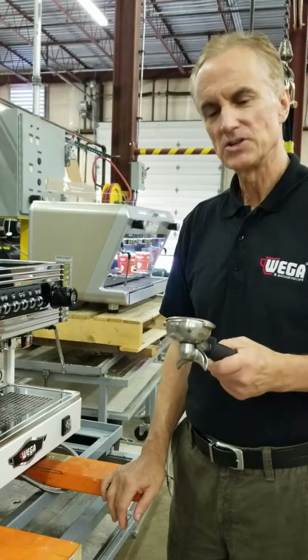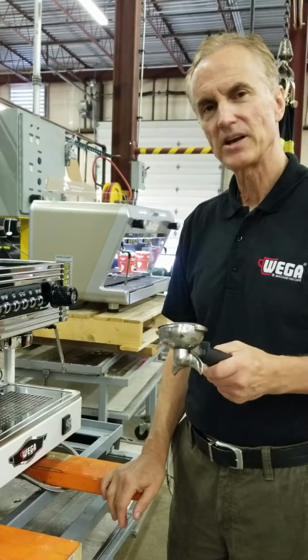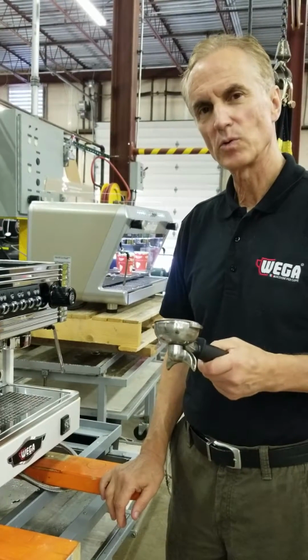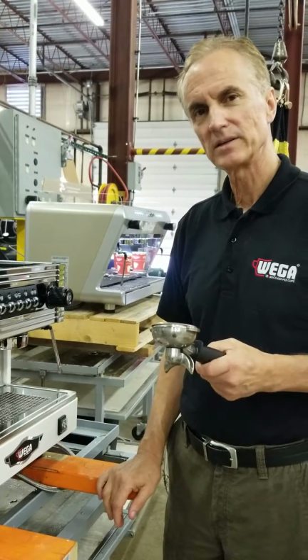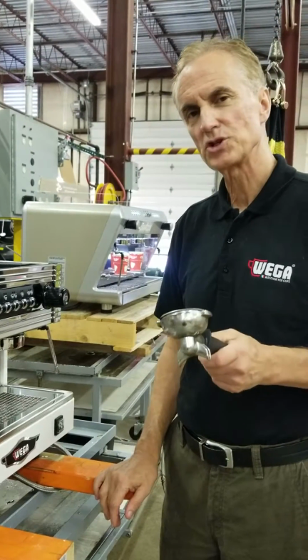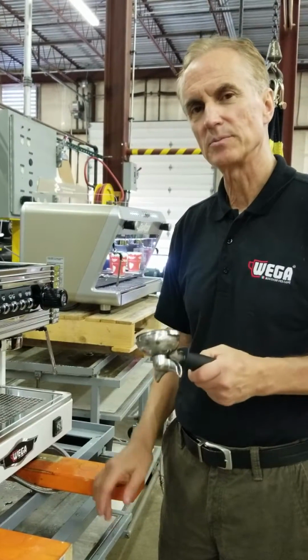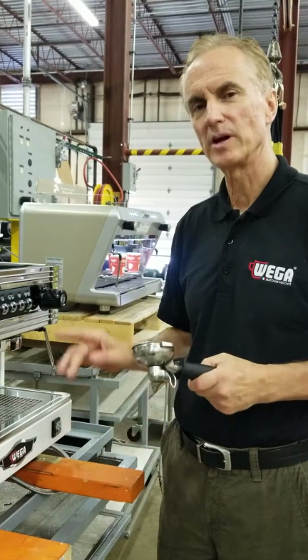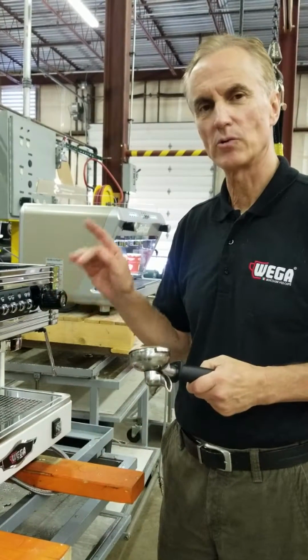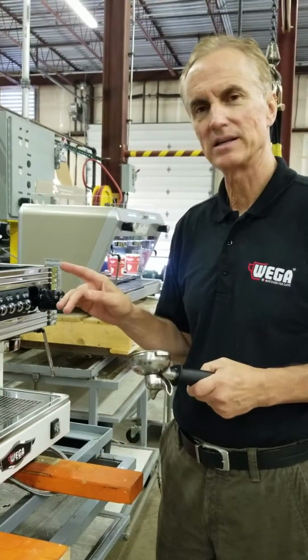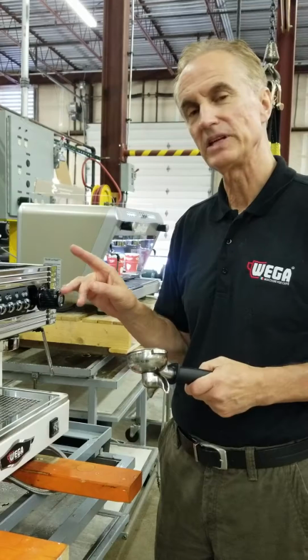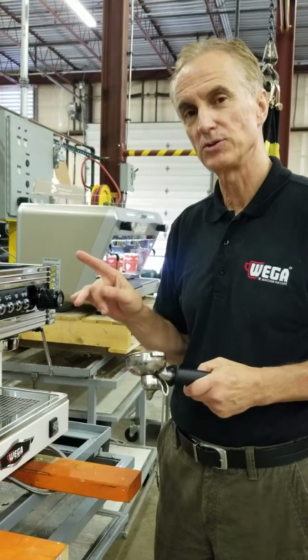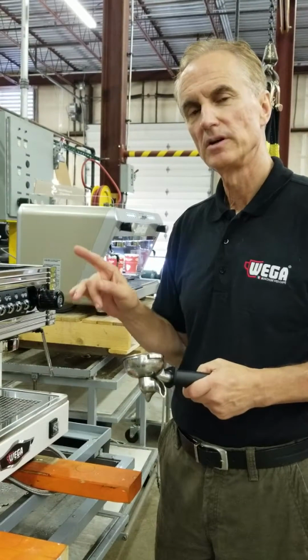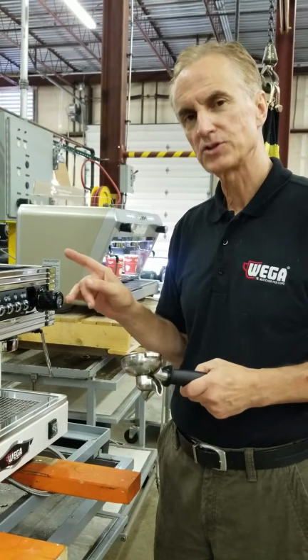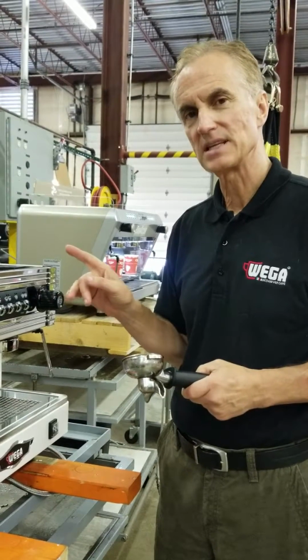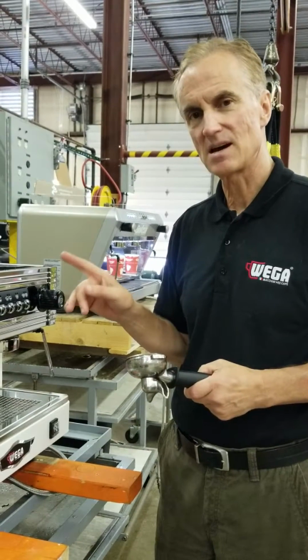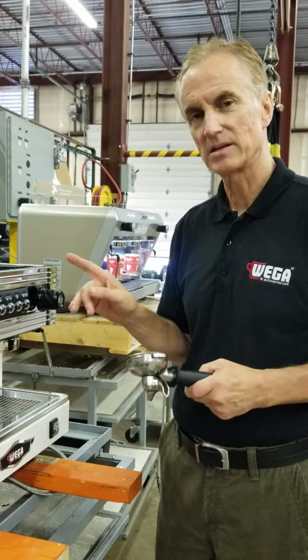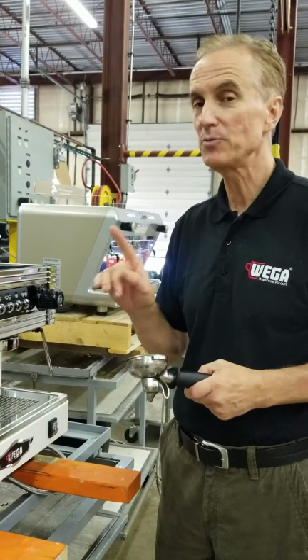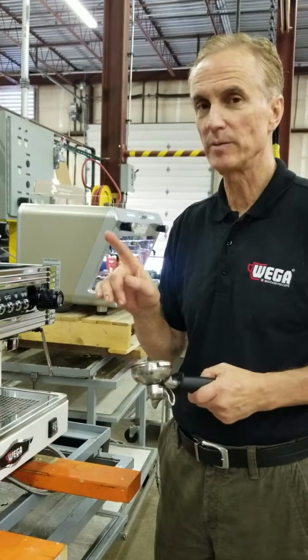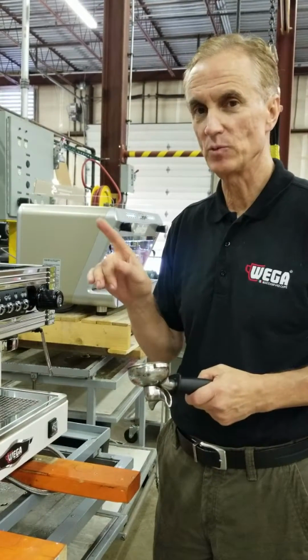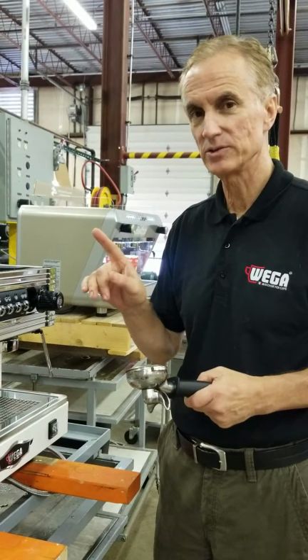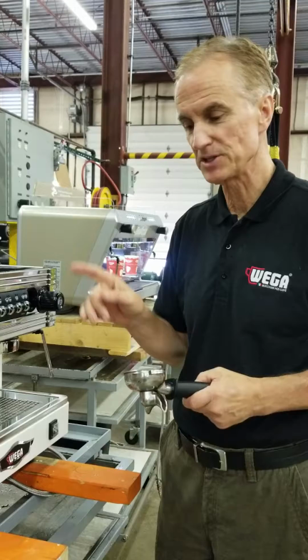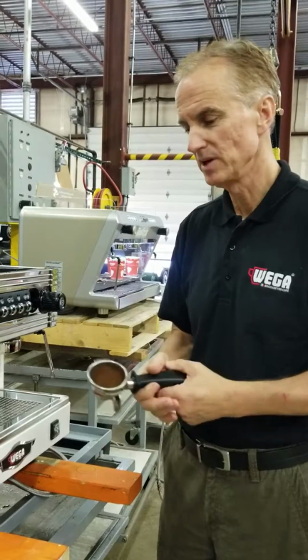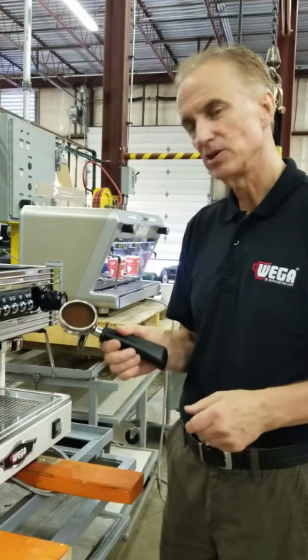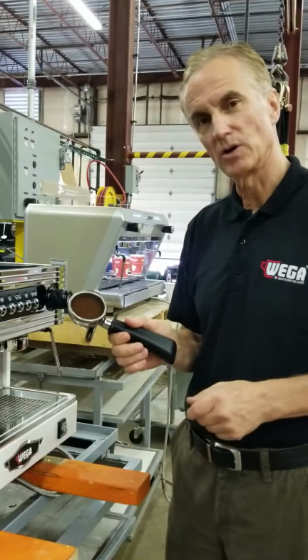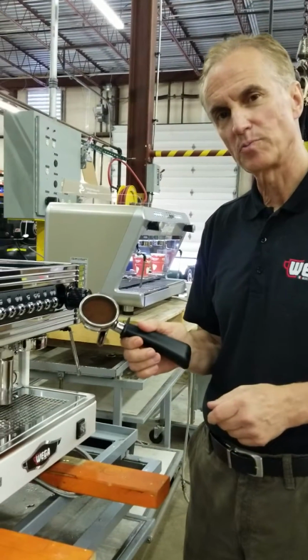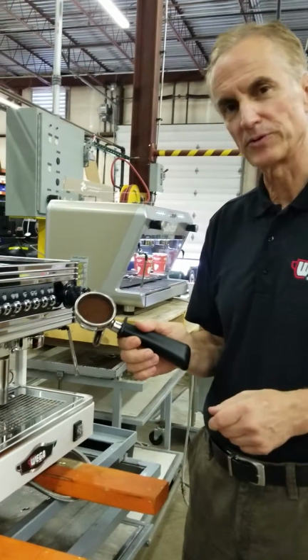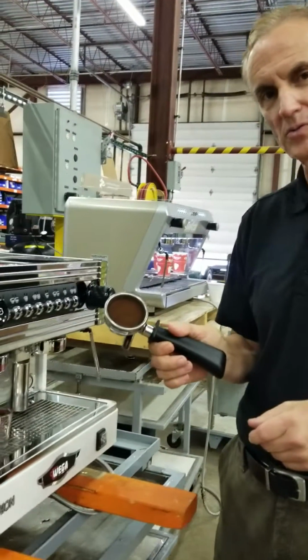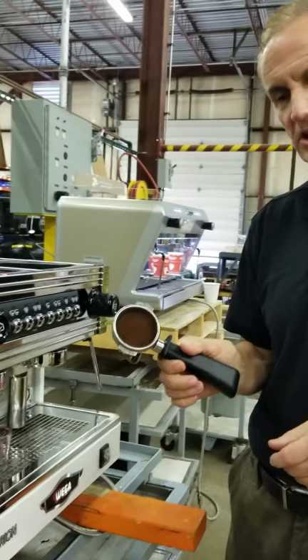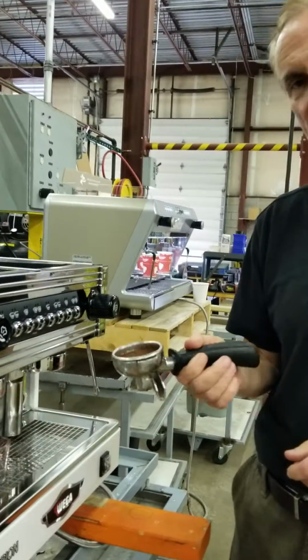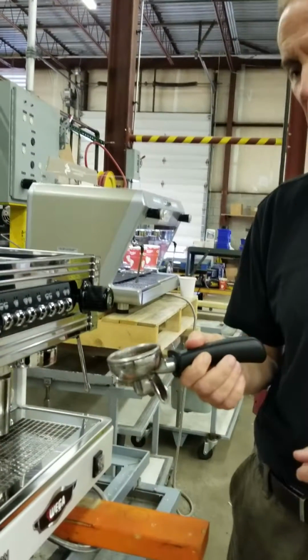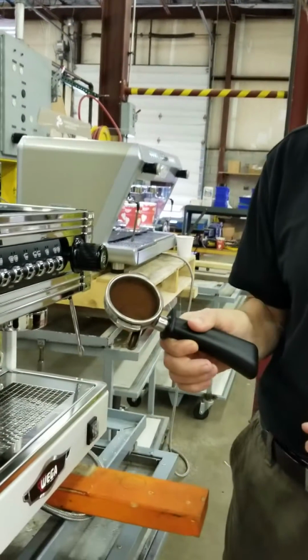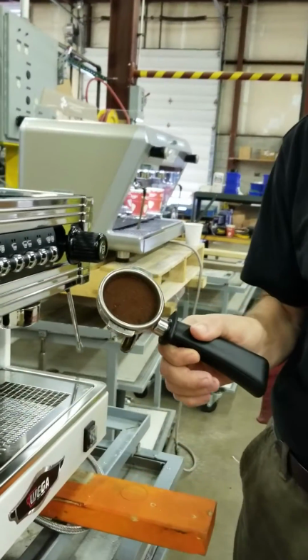John Kerry here with WEGA, and I'm going to show you how to program the Orion EVD2 full-size and compact. They both program the same way, so it's very simple. You want to load your portafilter, whether it's single or double, with coffee.